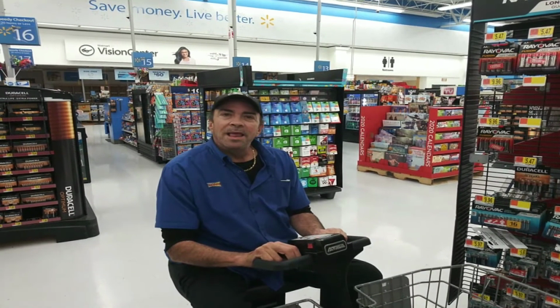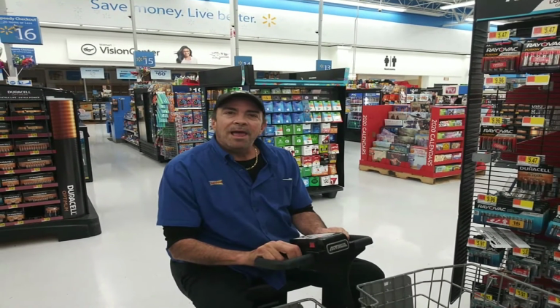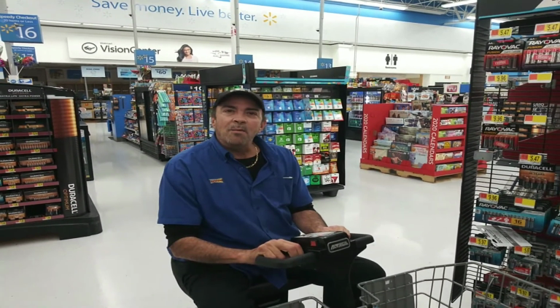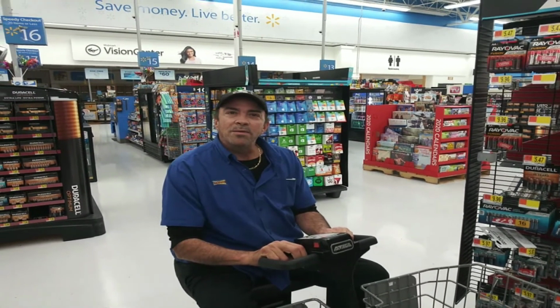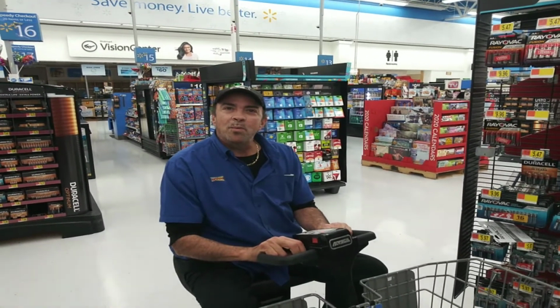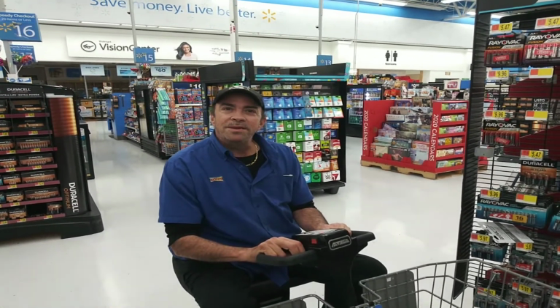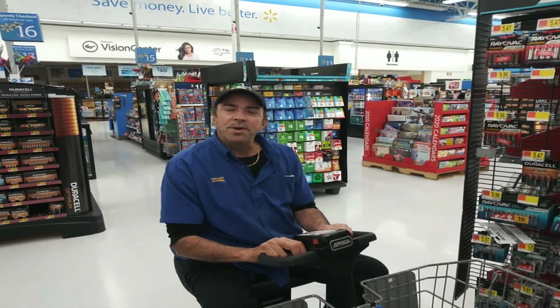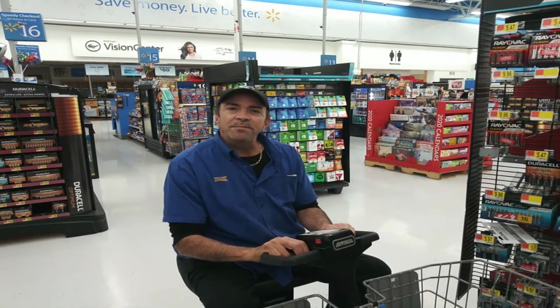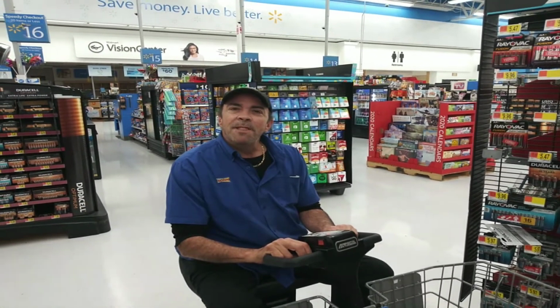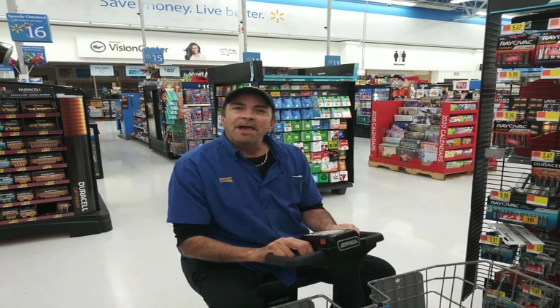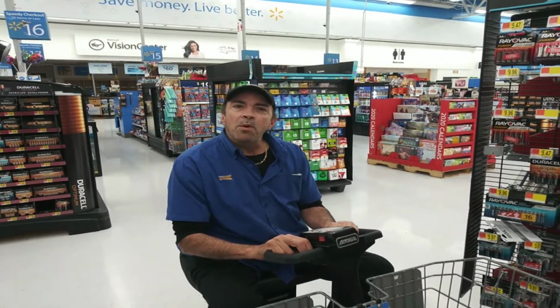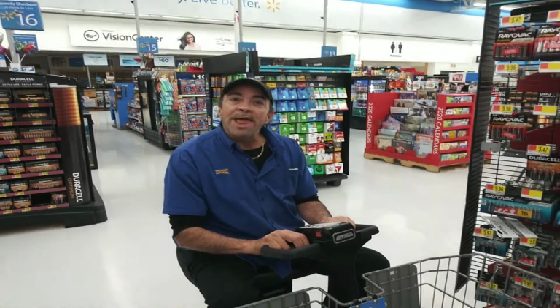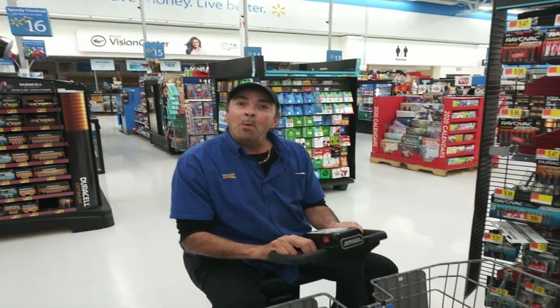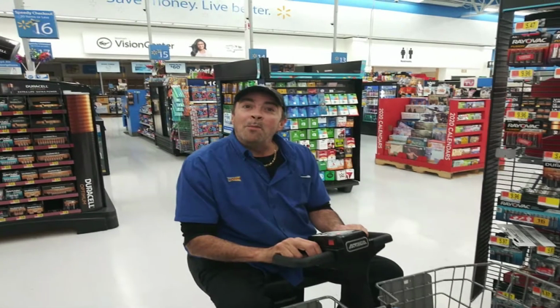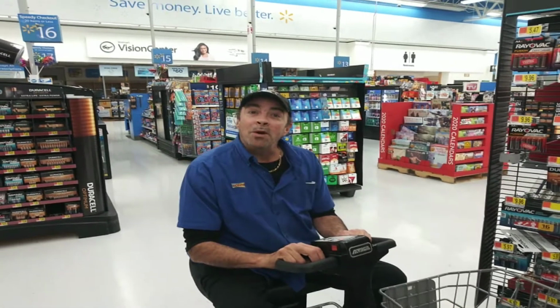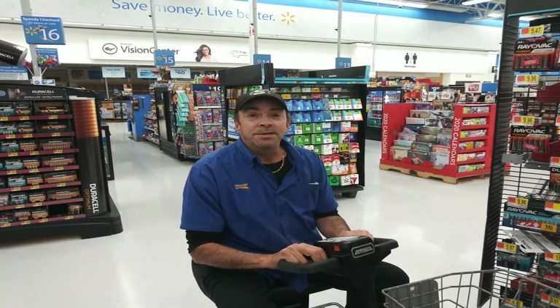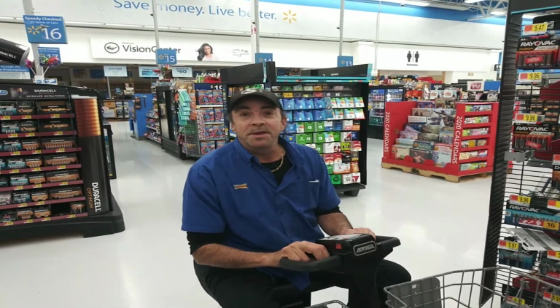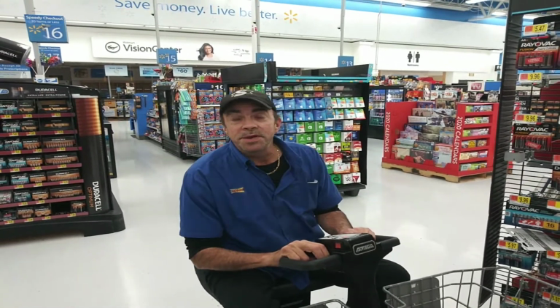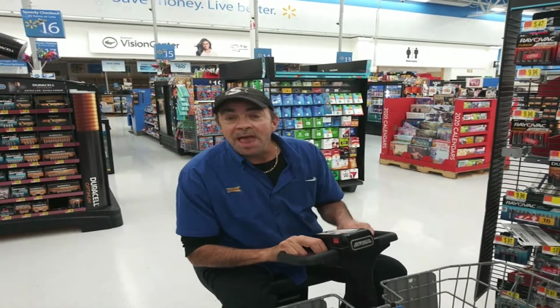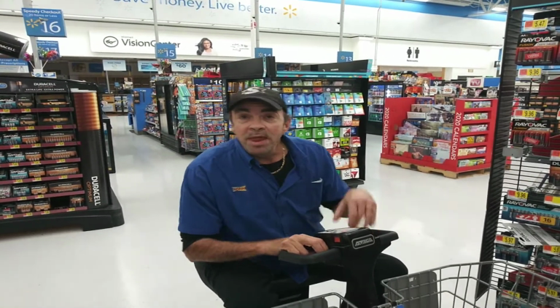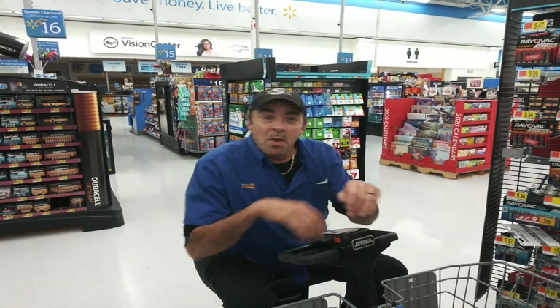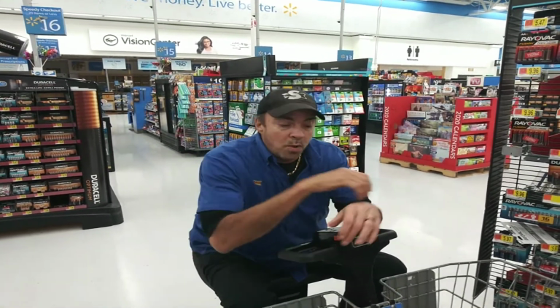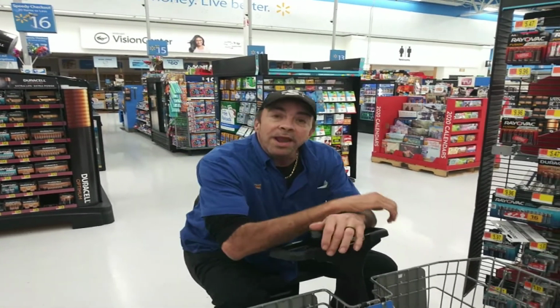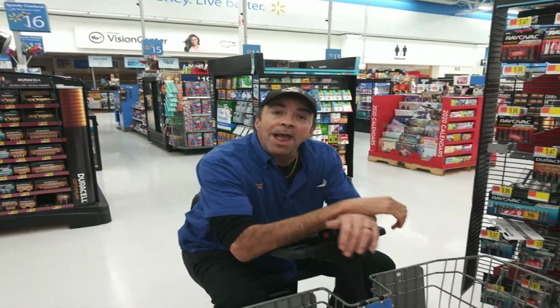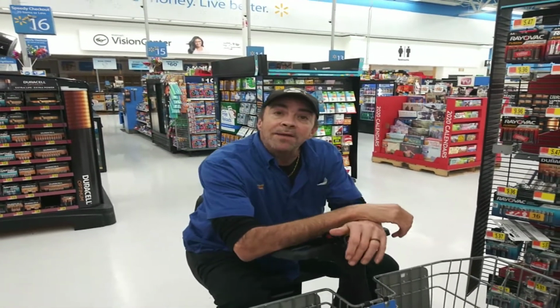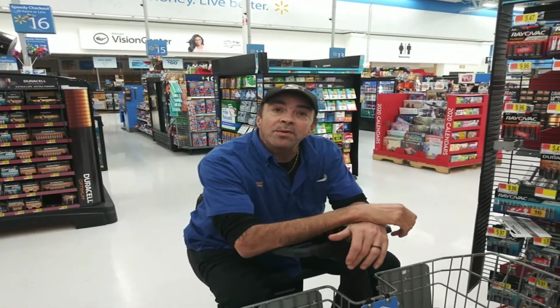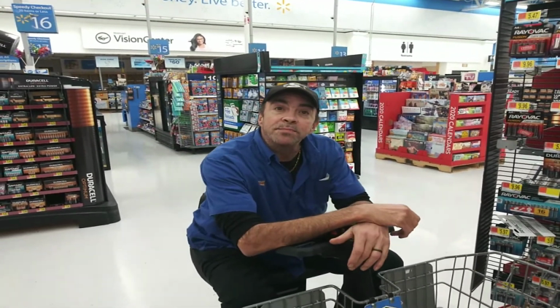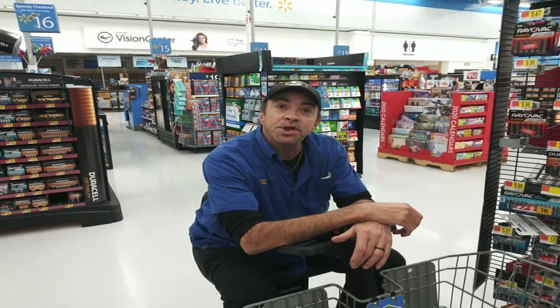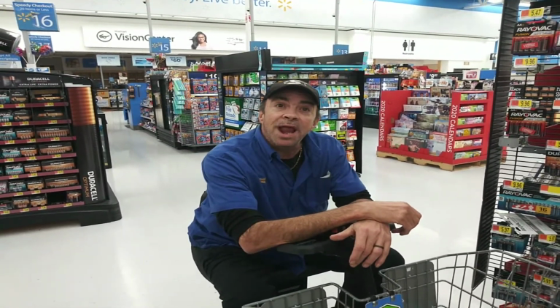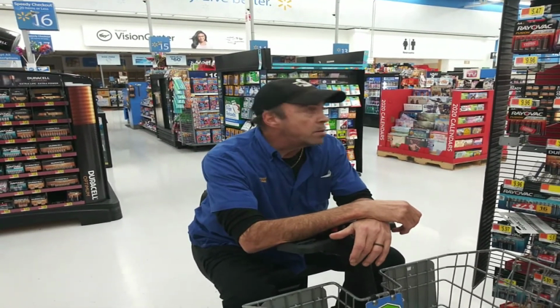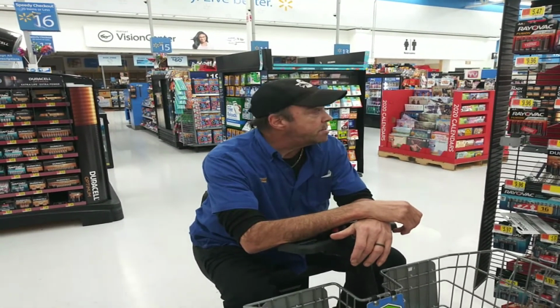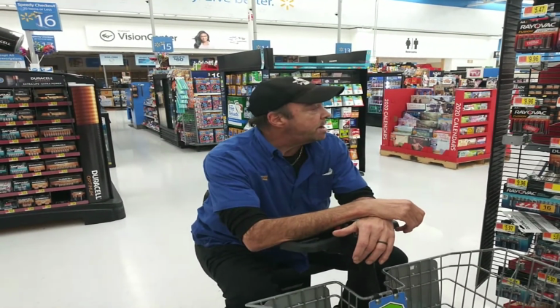Hi, welcome to Wade's Dreams. We're back at Walmart. This is a different time — we're here right after Christmas, checking out their Christmas sale.